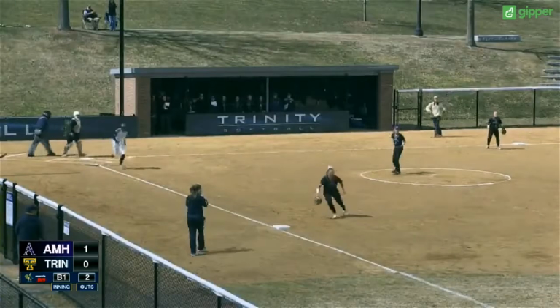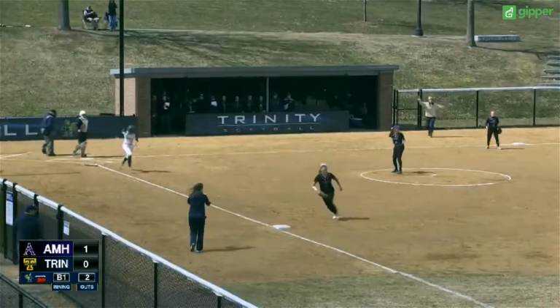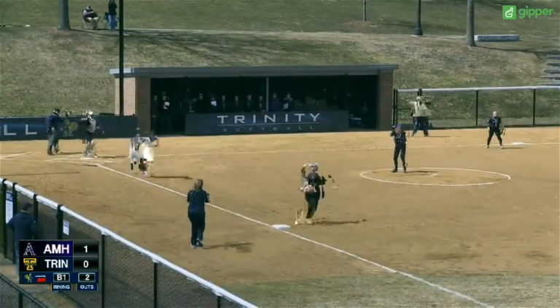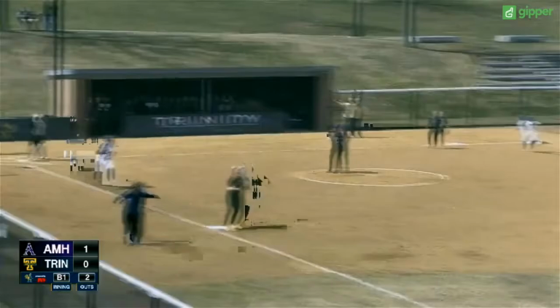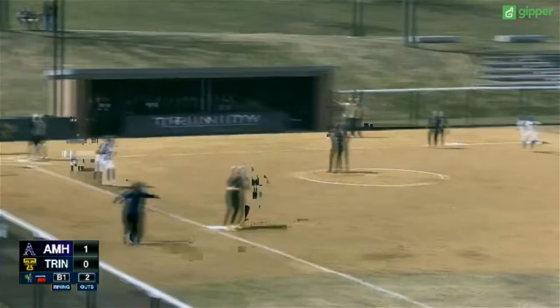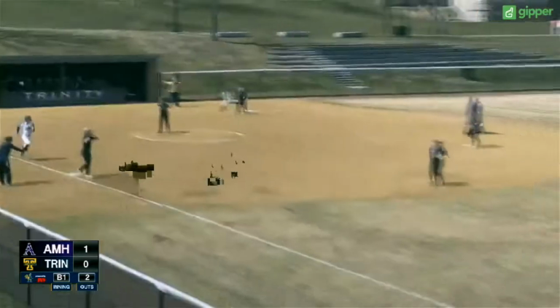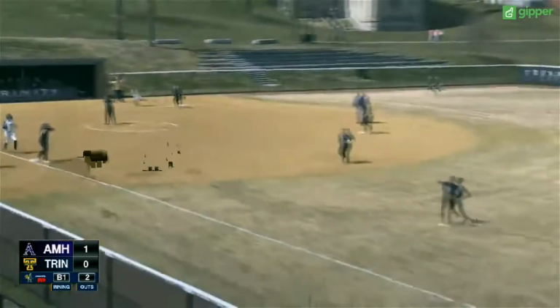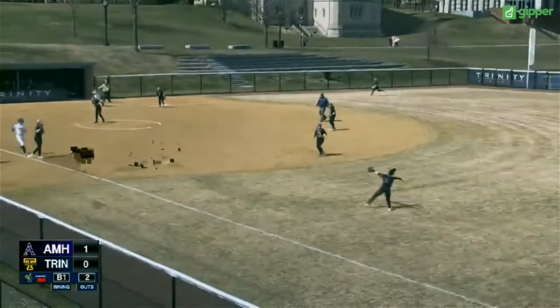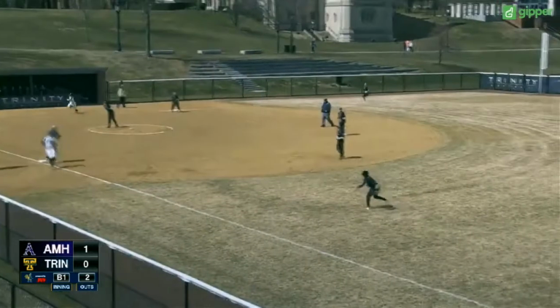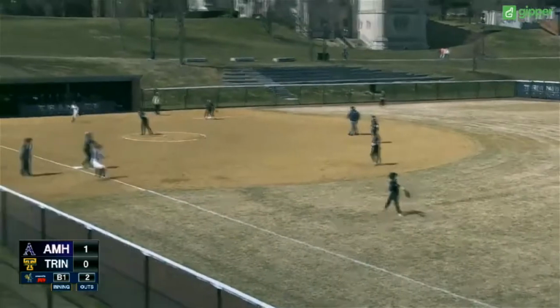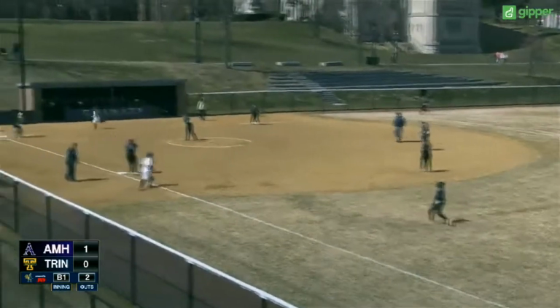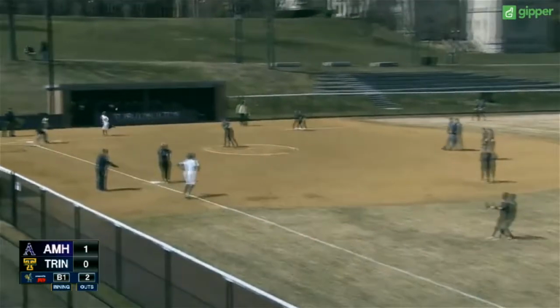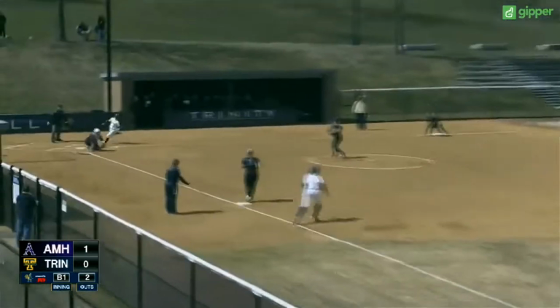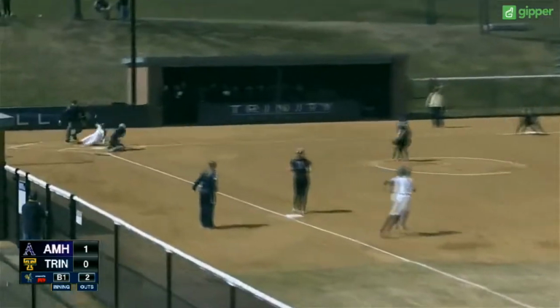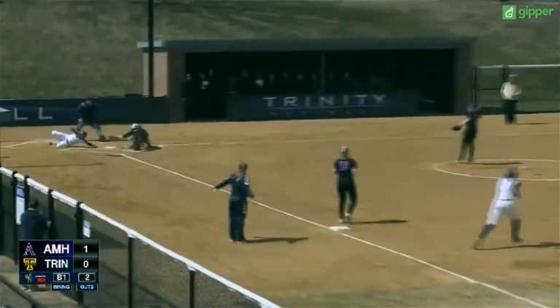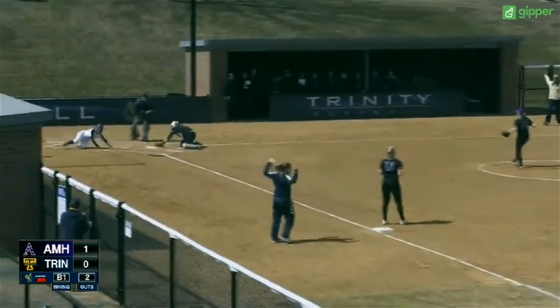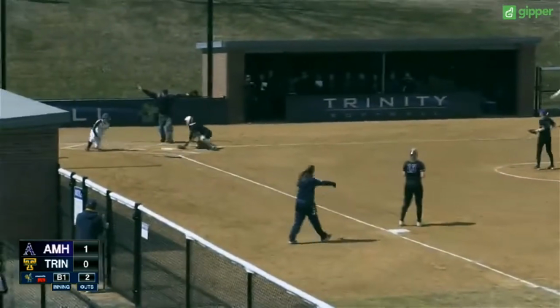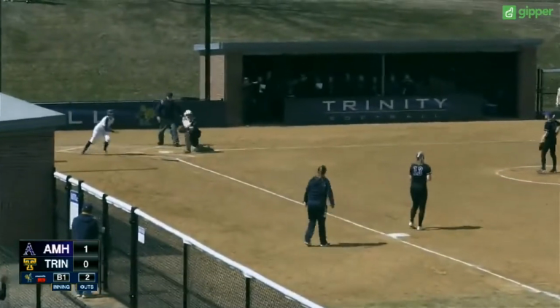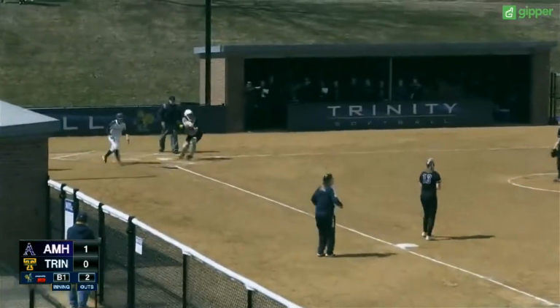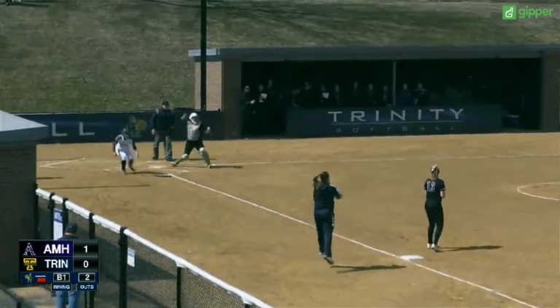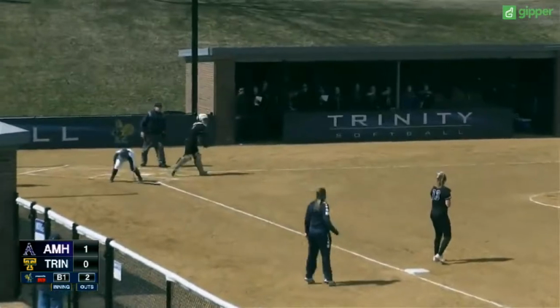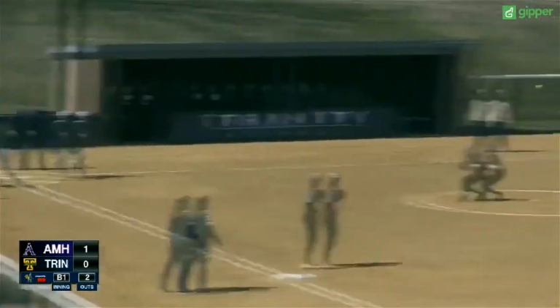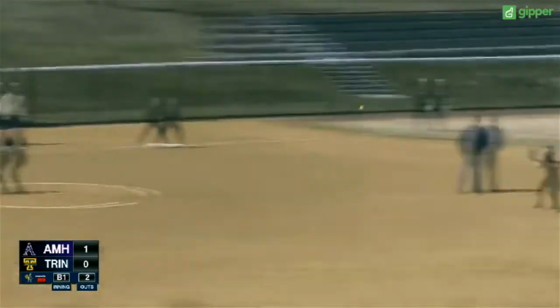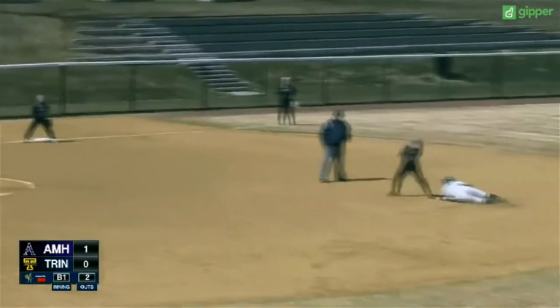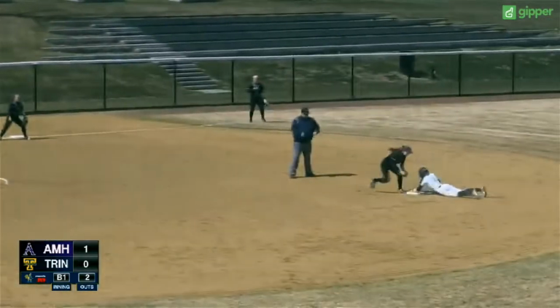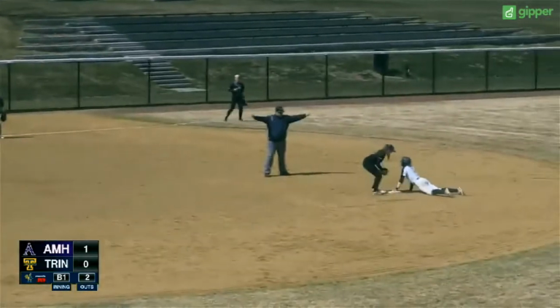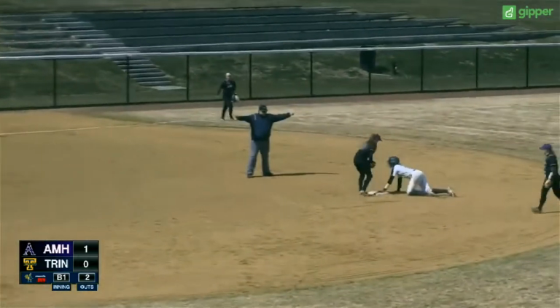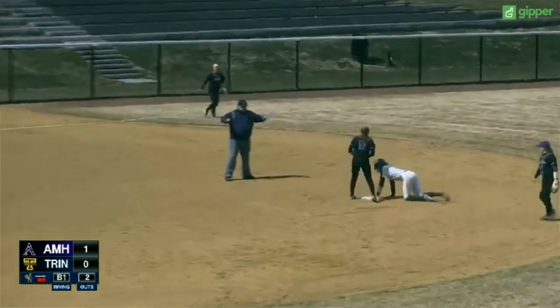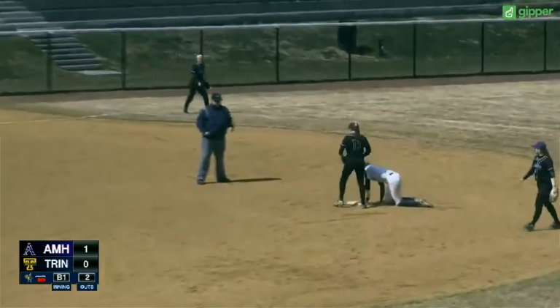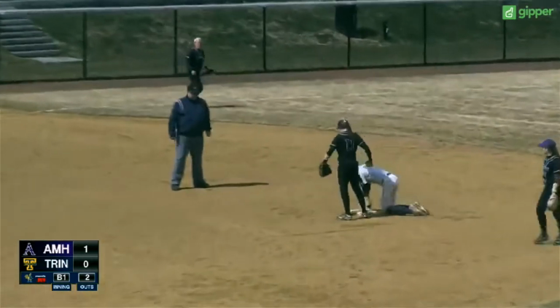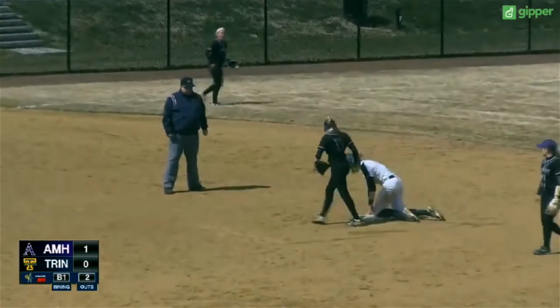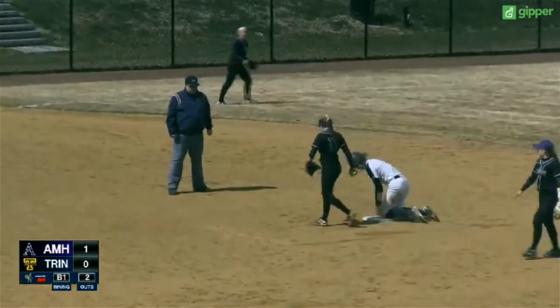Ground ball past the first base from Plyman and into right field. Sanders comes up throwing. There's going to be a play at the plate. She's going to be safe. And now Erickson's on second and we have the ball game — it's tied.